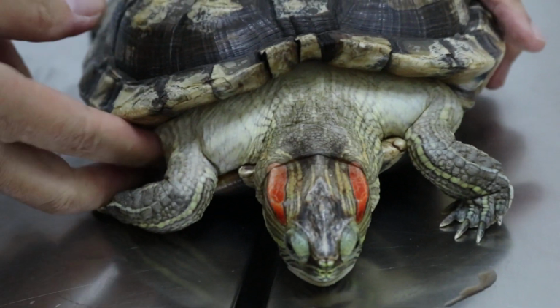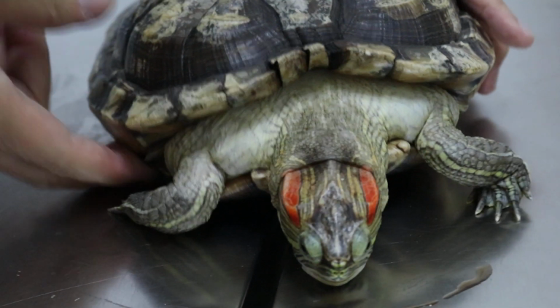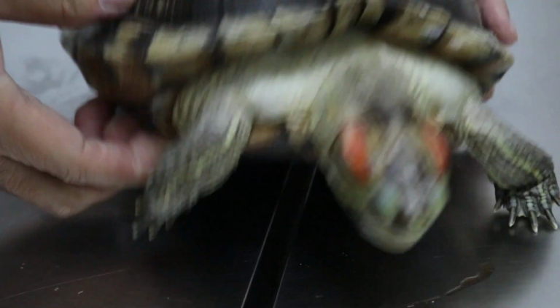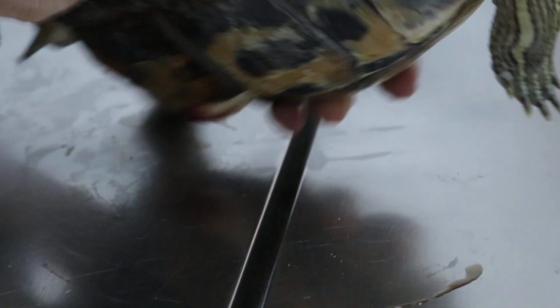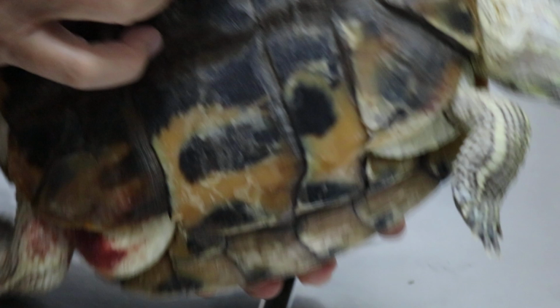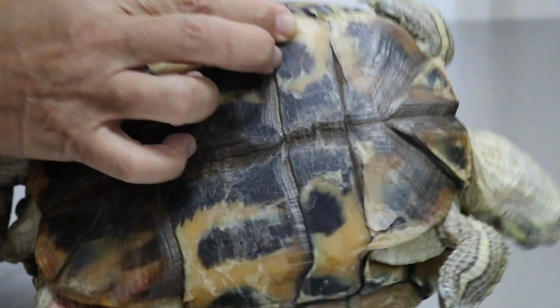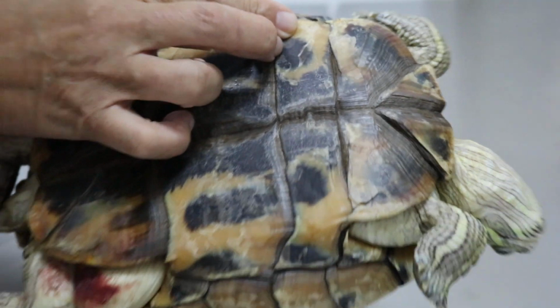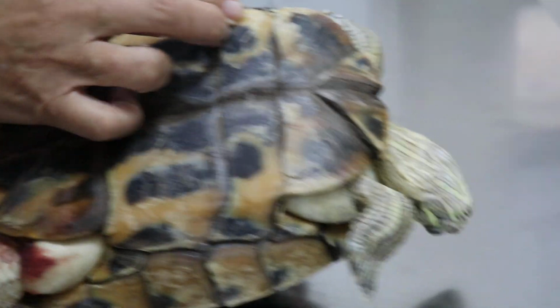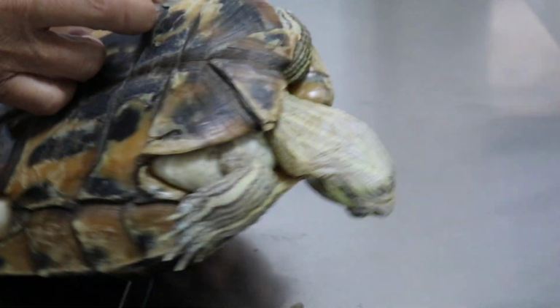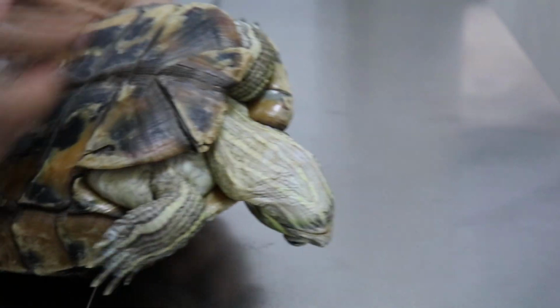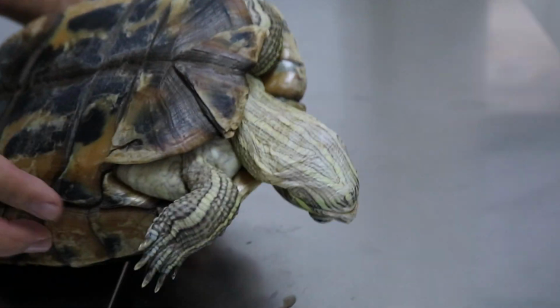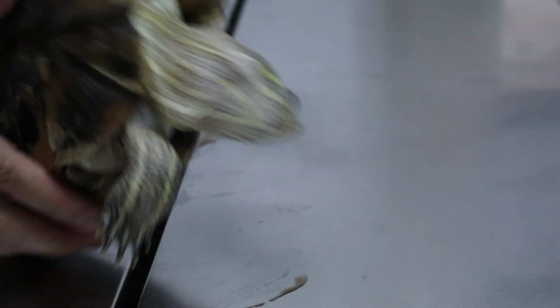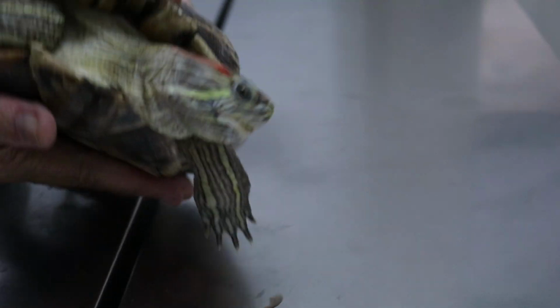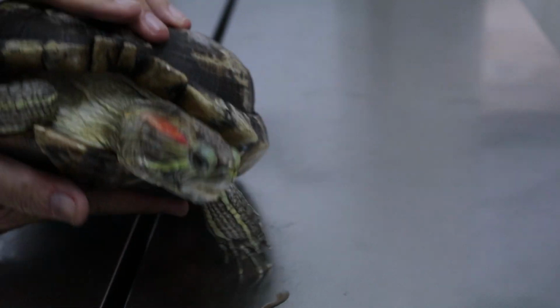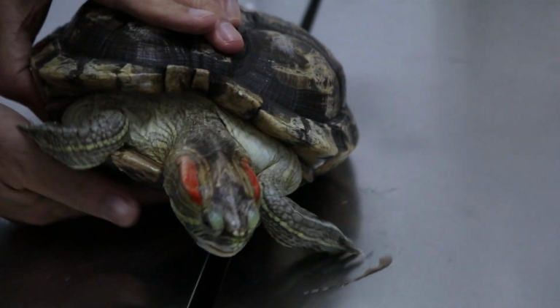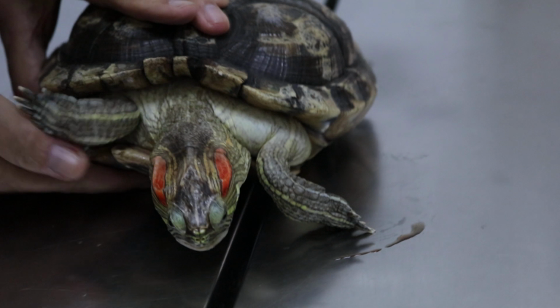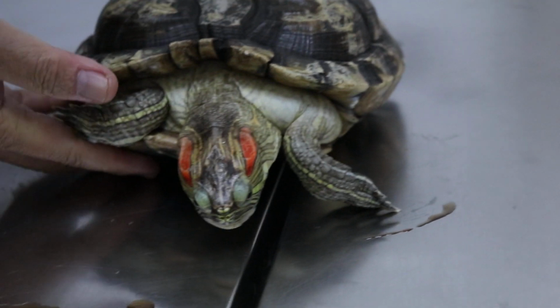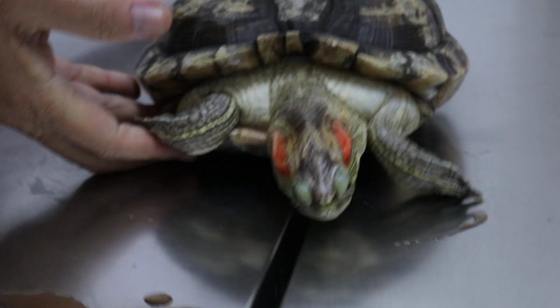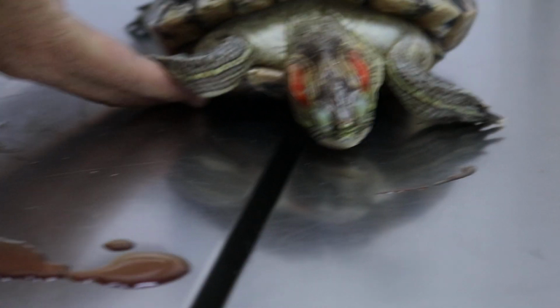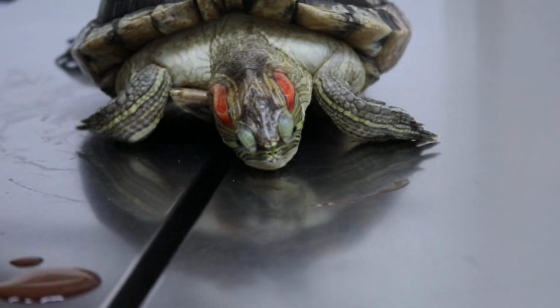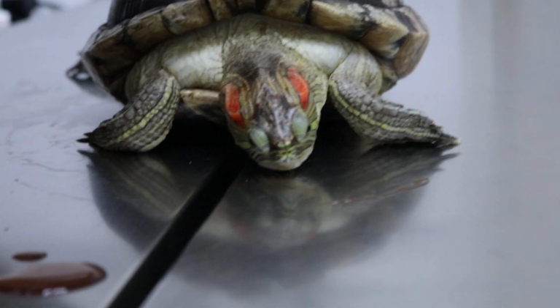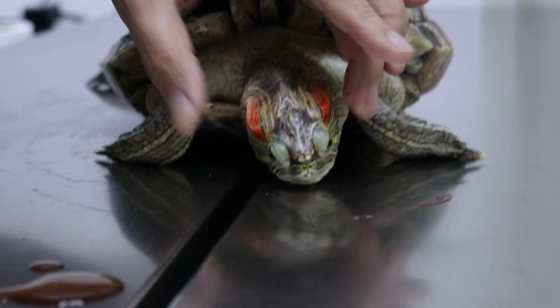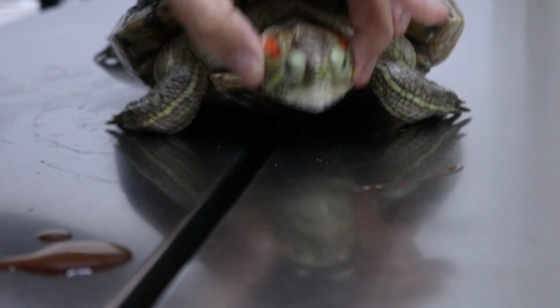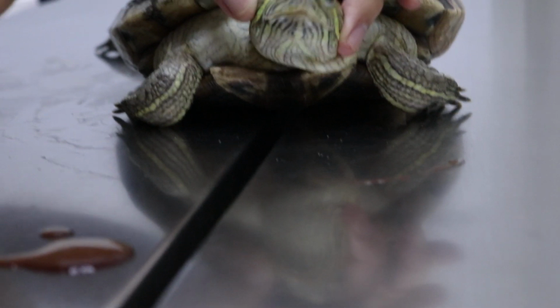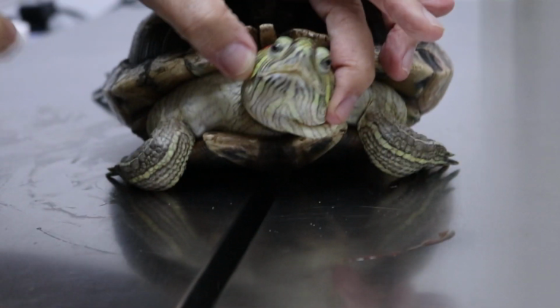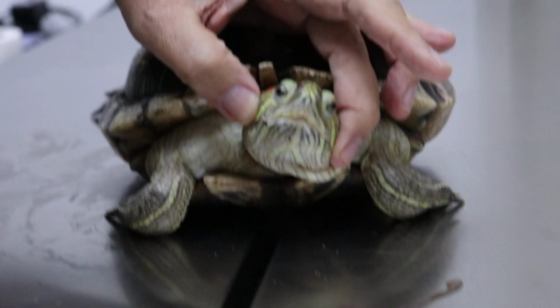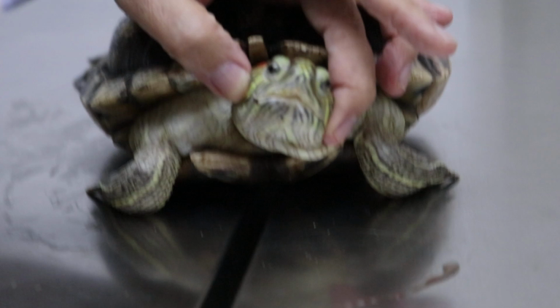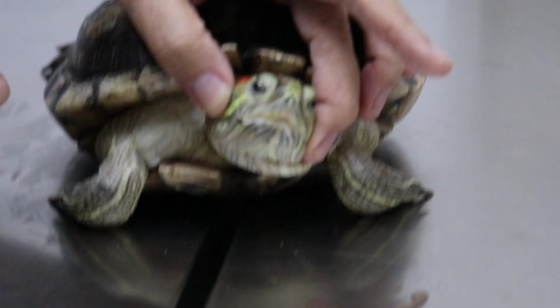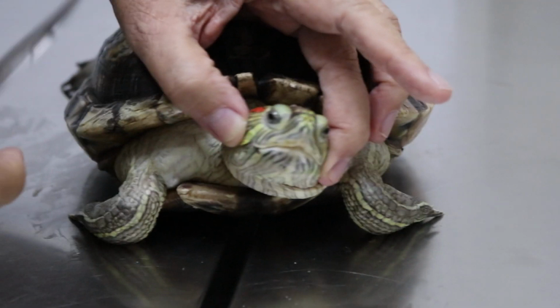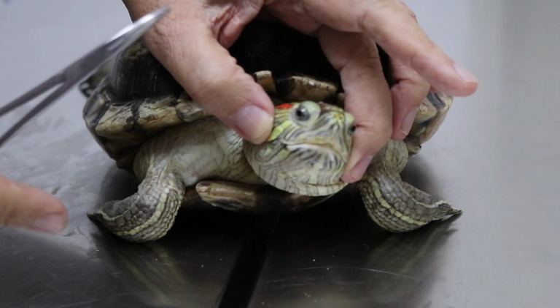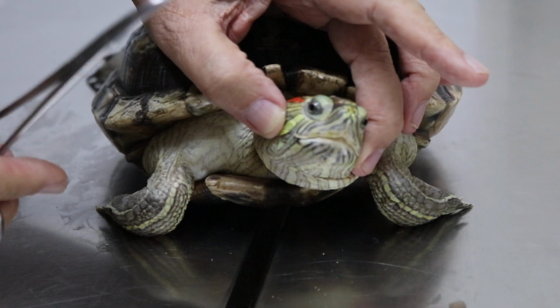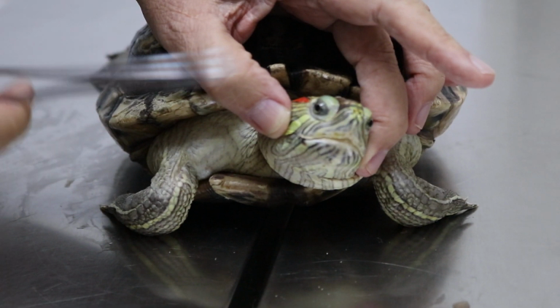Trying to open the mouth. Do you see the colour of the tongue?